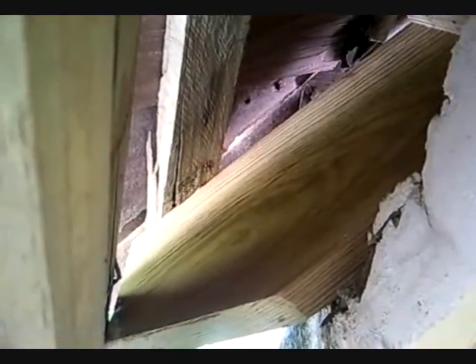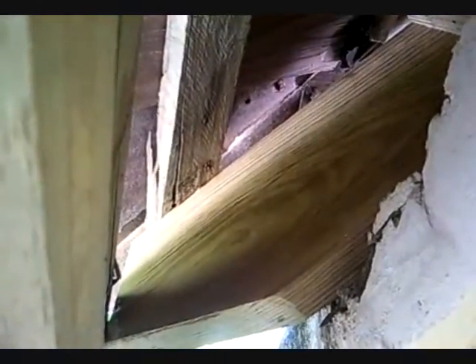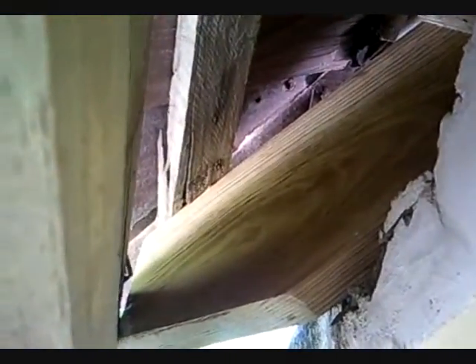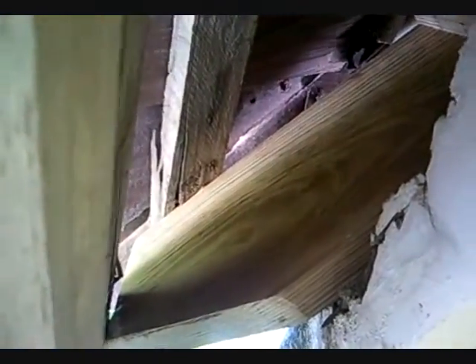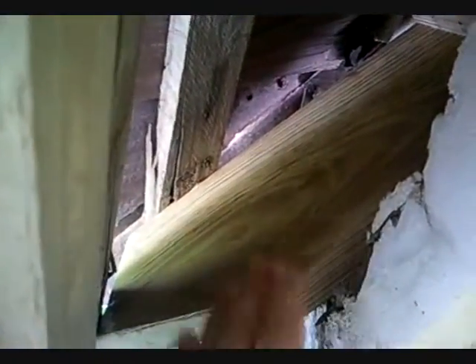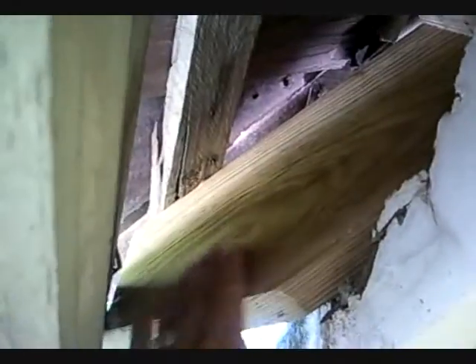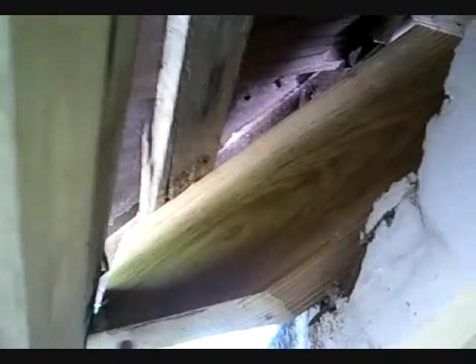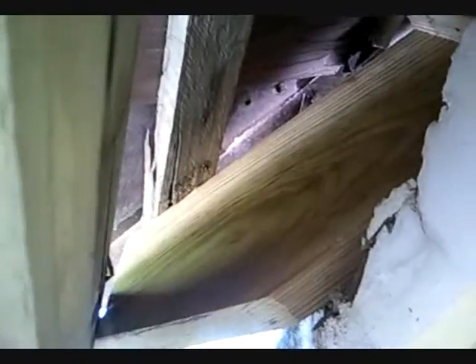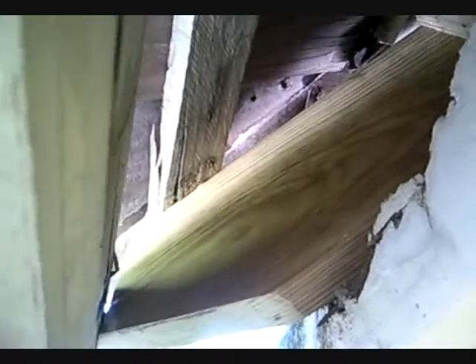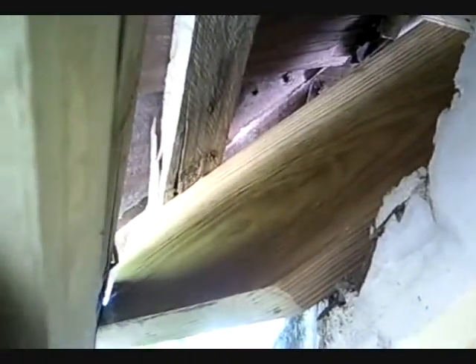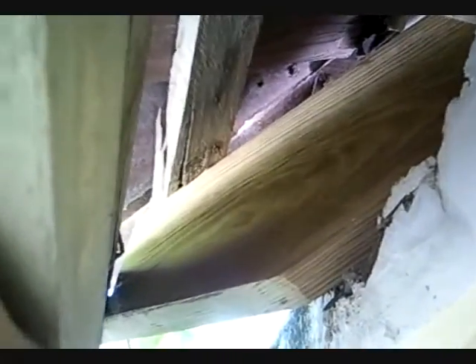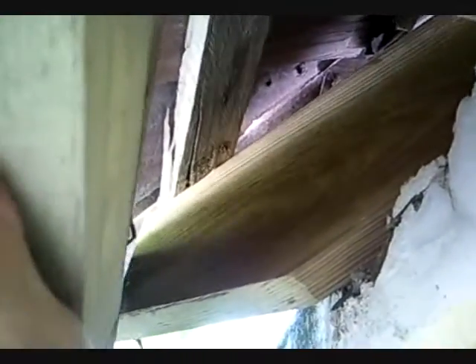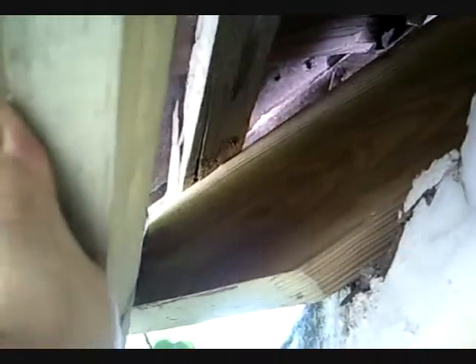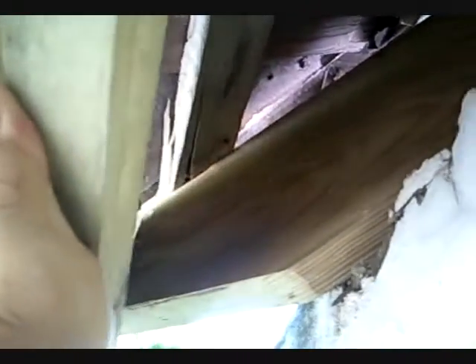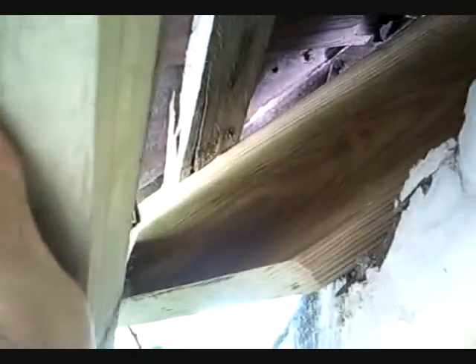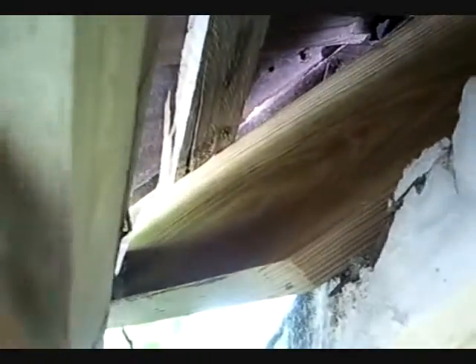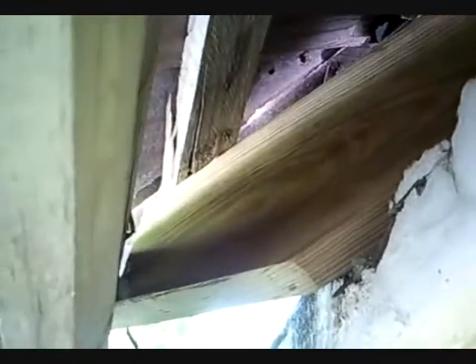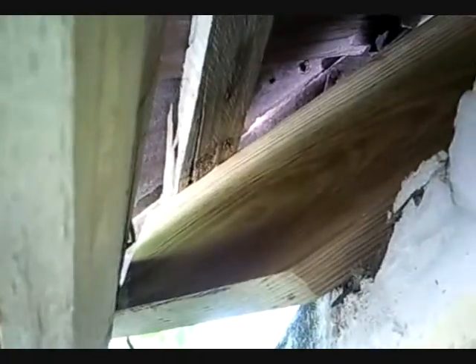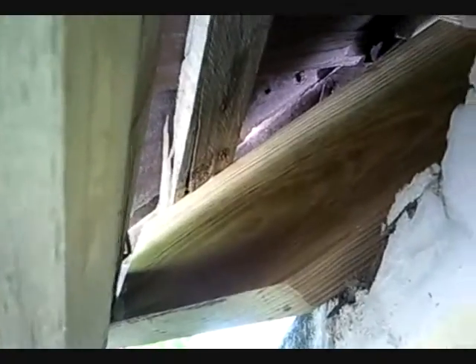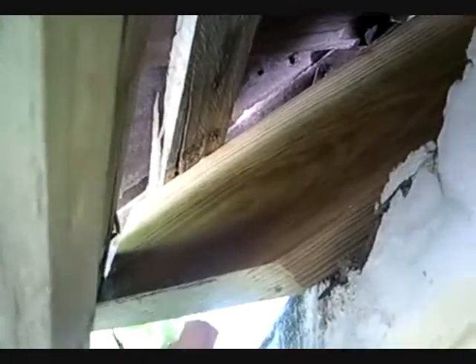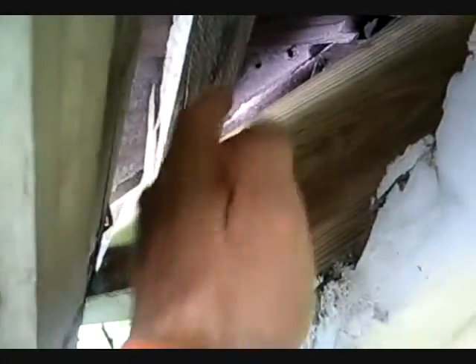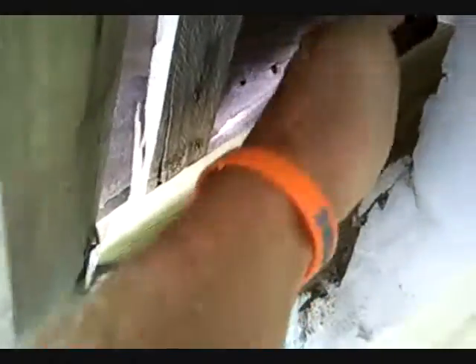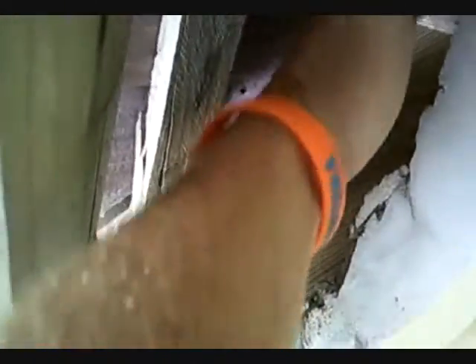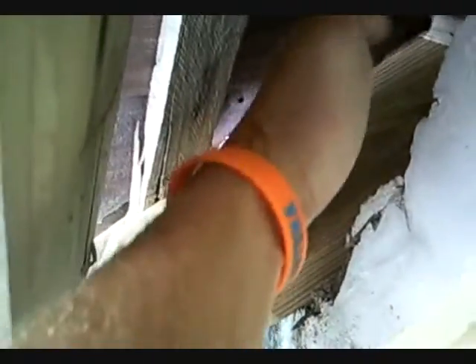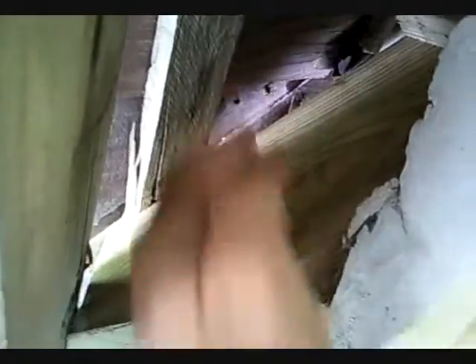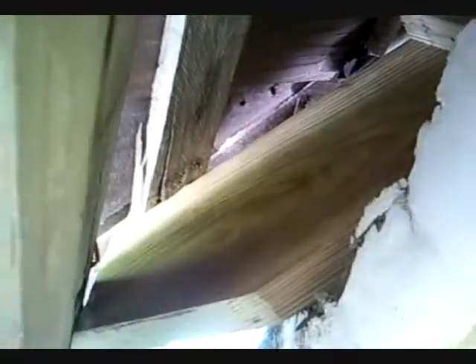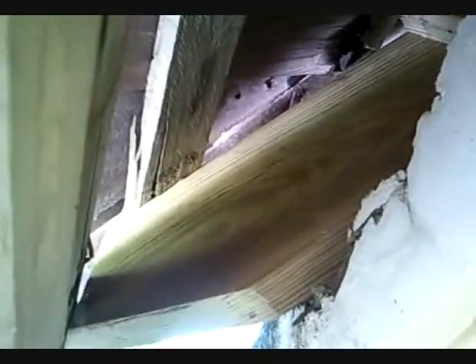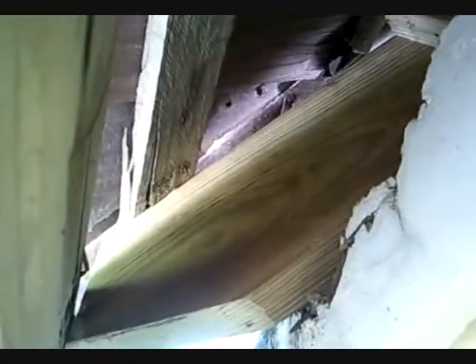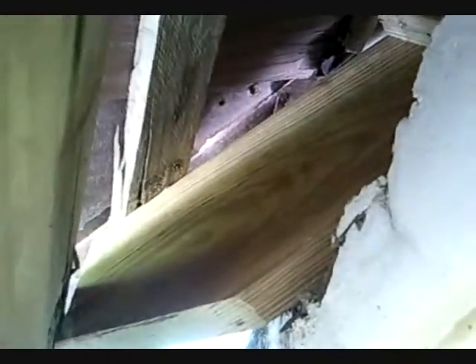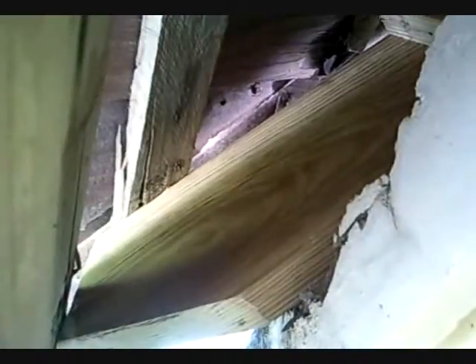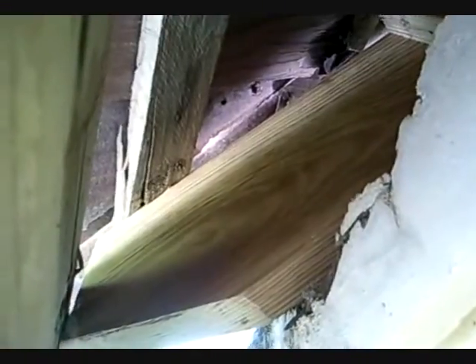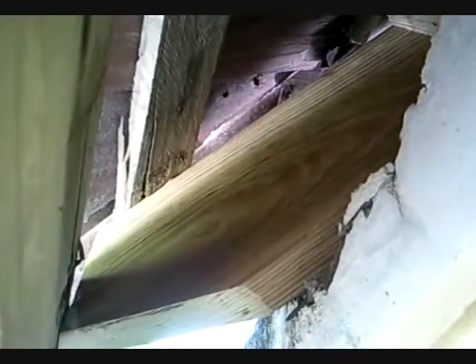Here you can see the new beam in position. This is it here and the fascia board will mount back onto it once the new fascia board is put in position. The beam goes back up there and it's joined on by two panels either side.